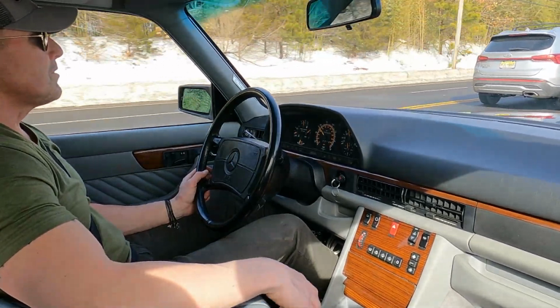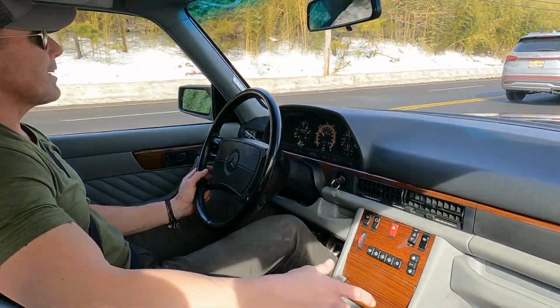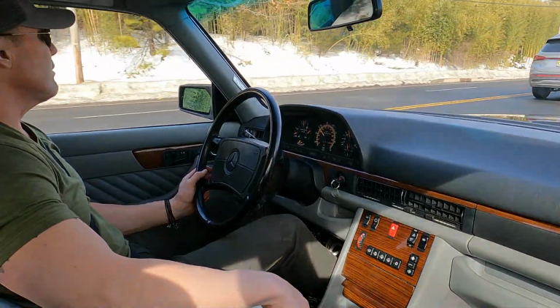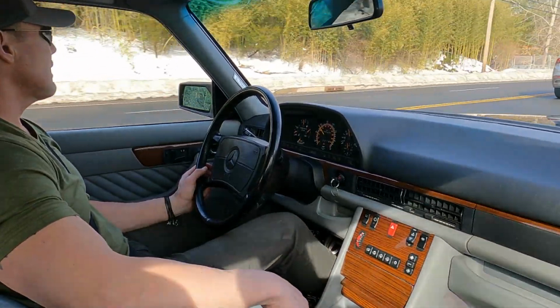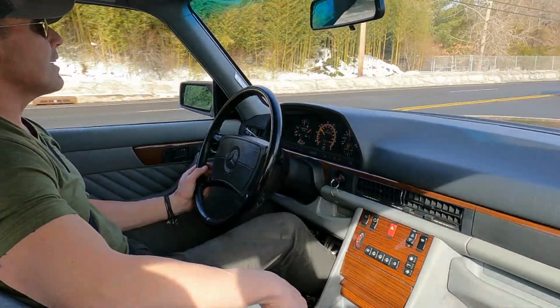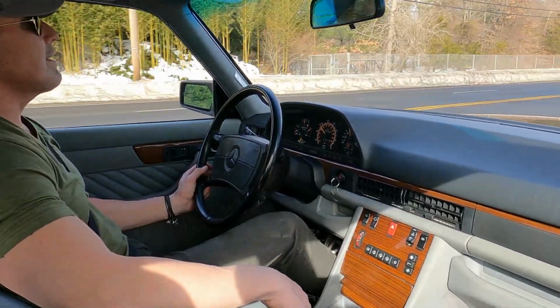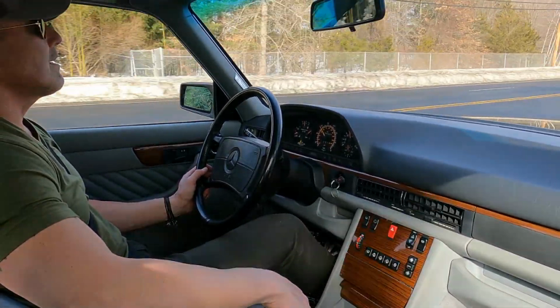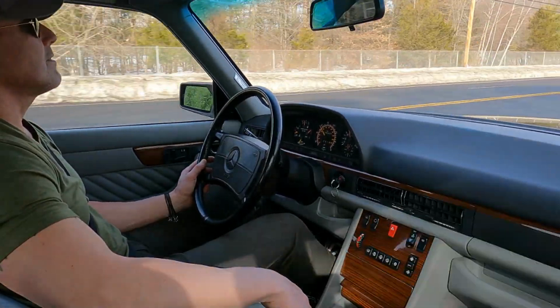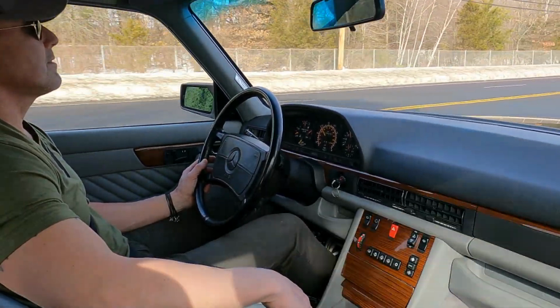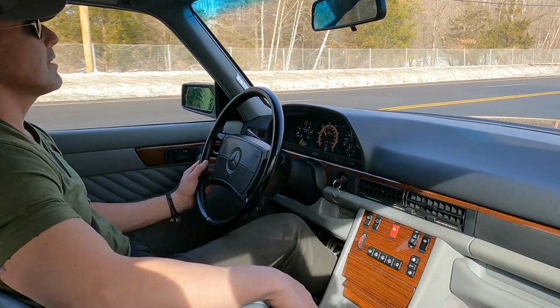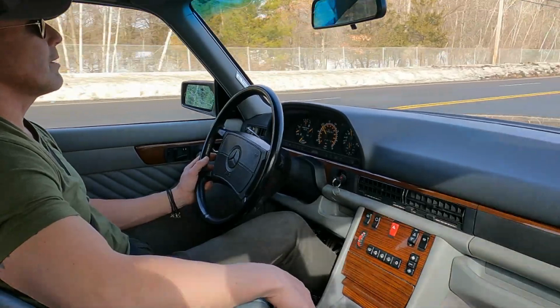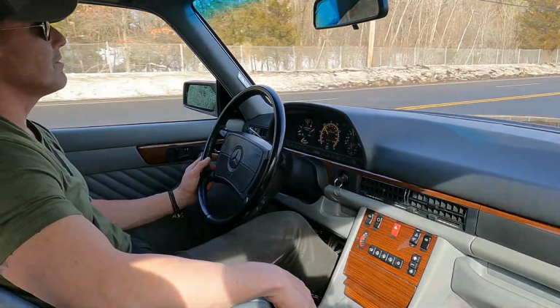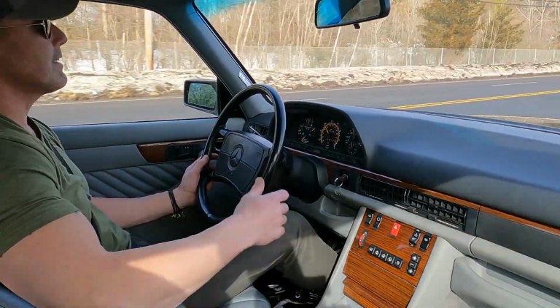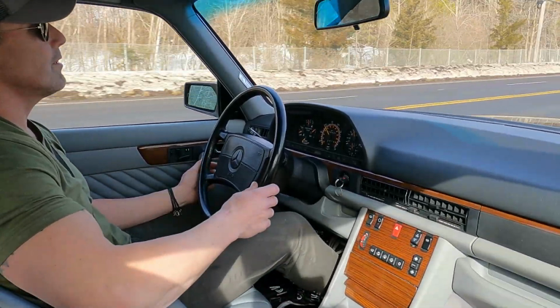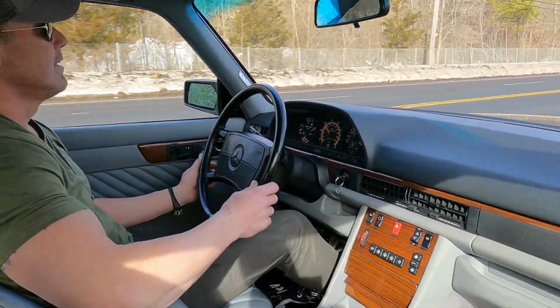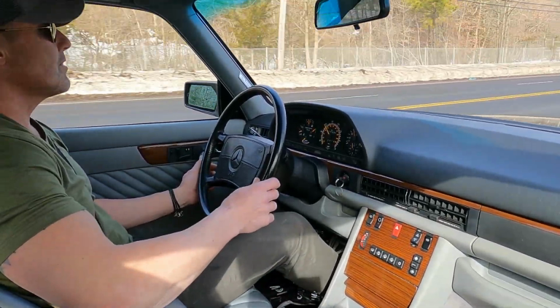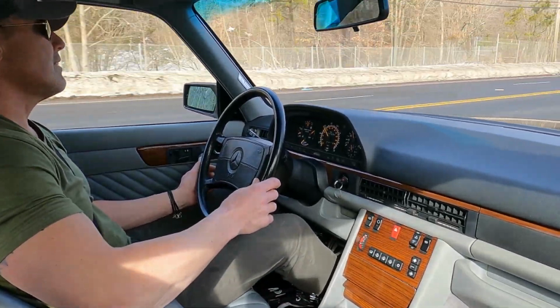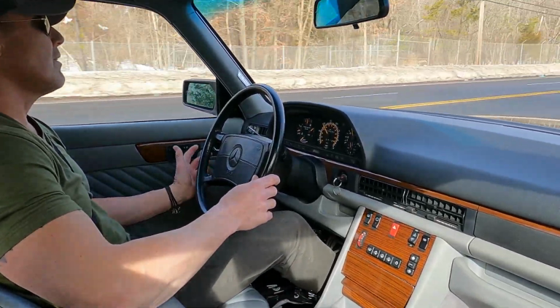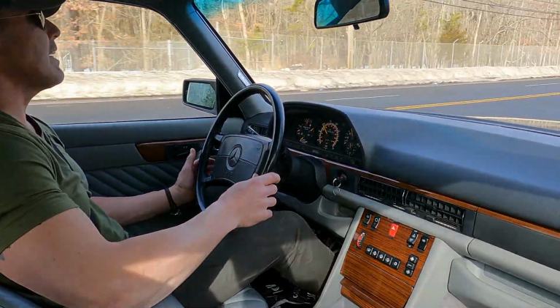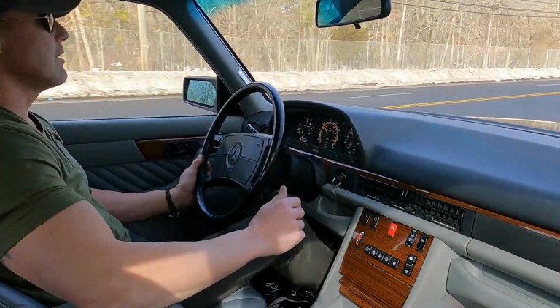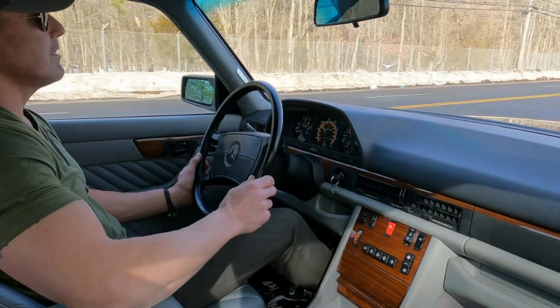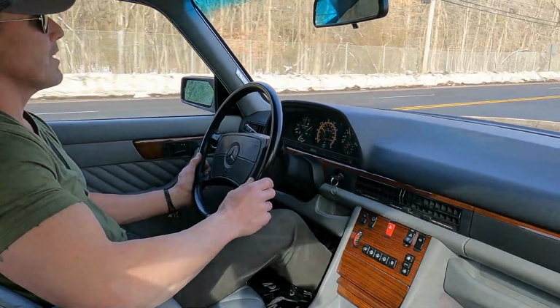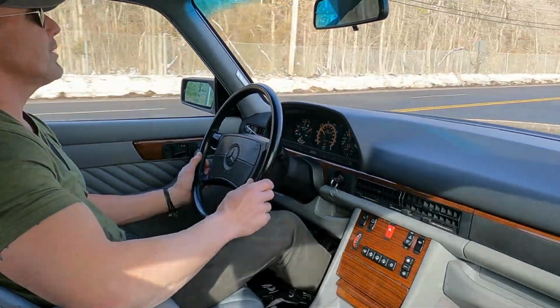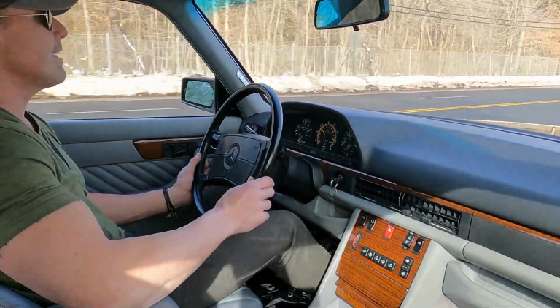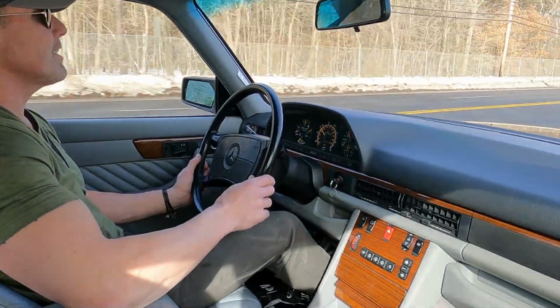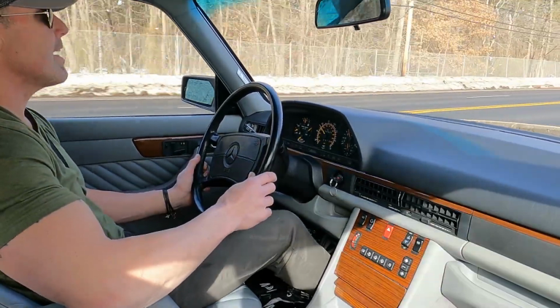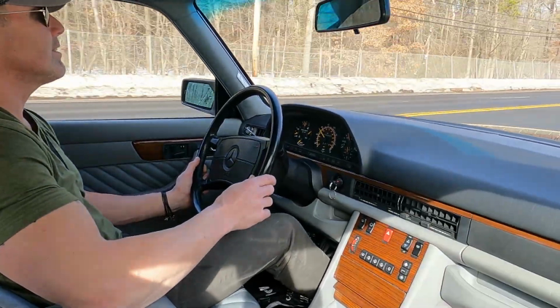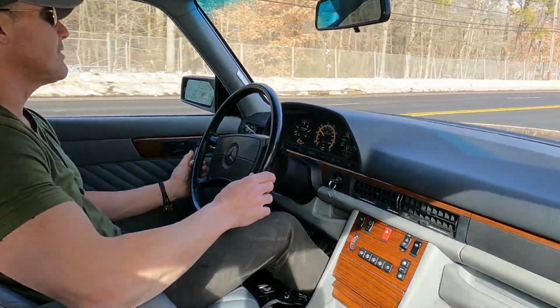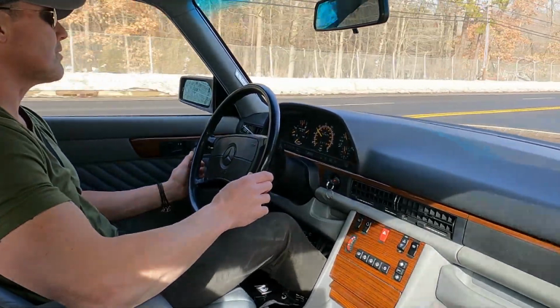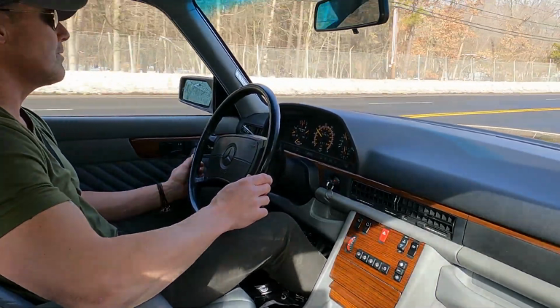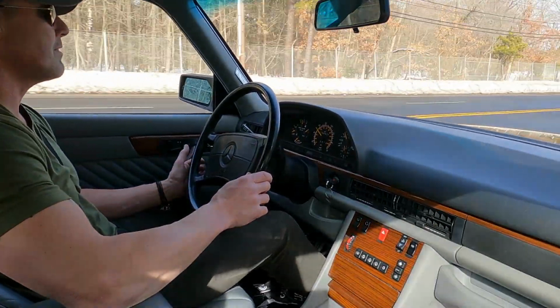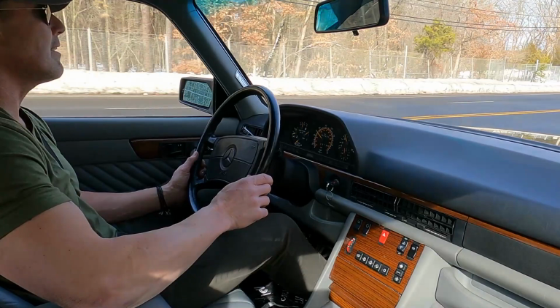Besides the mechanical, cosmetically you're going to be hard-pressed to find a cleaner car. This car has only had one owner and it's got 38,956 miles on it as of right now.